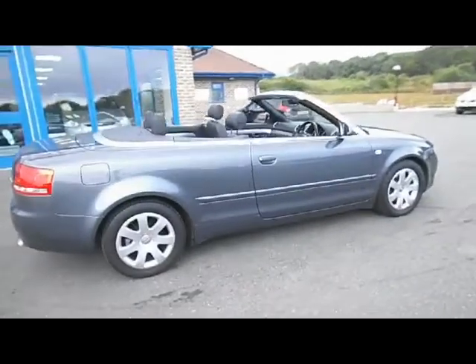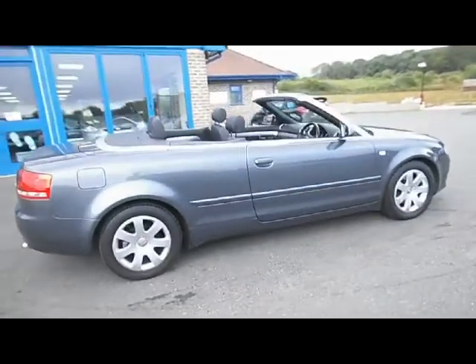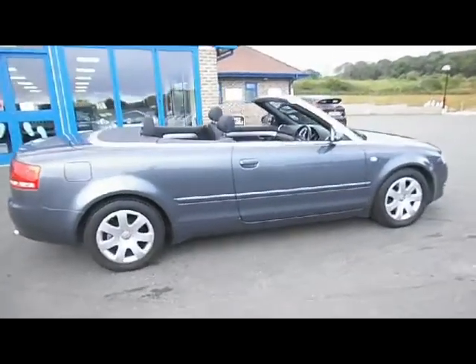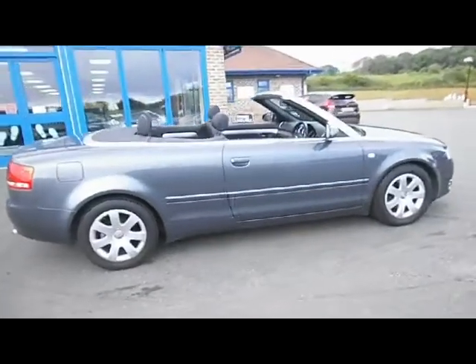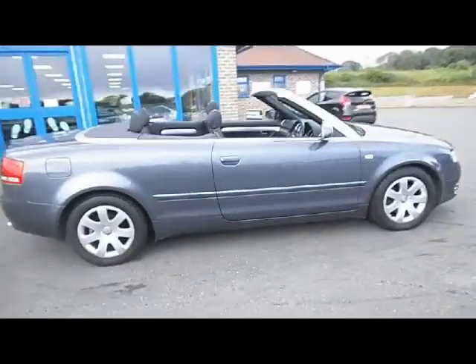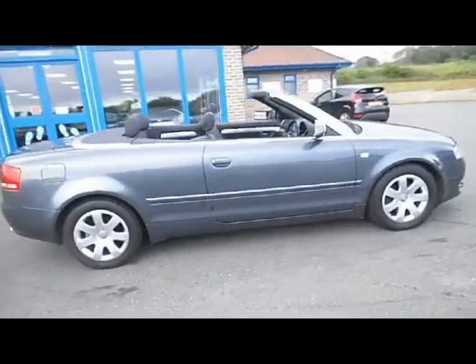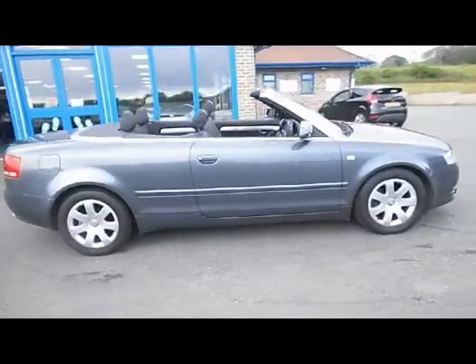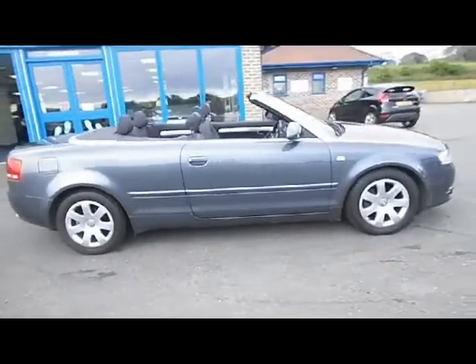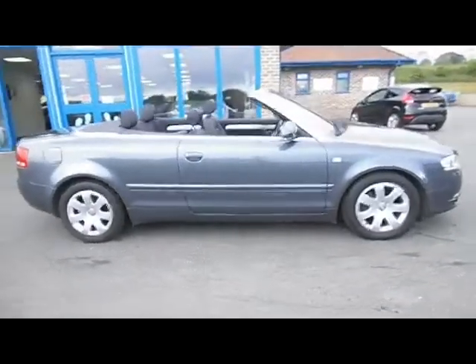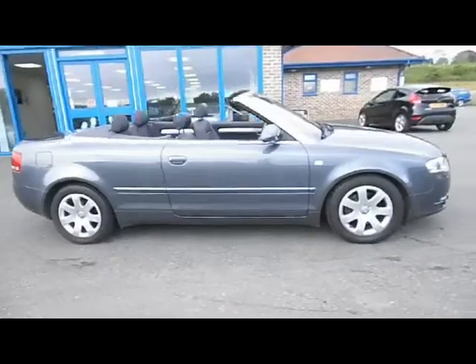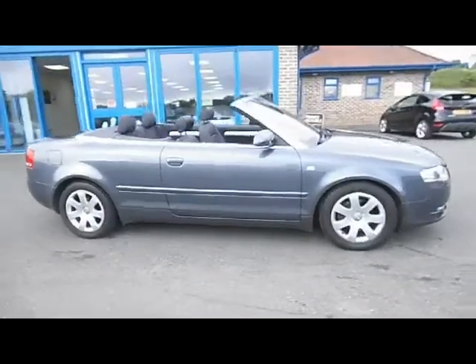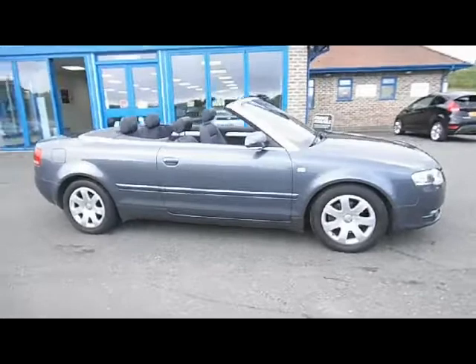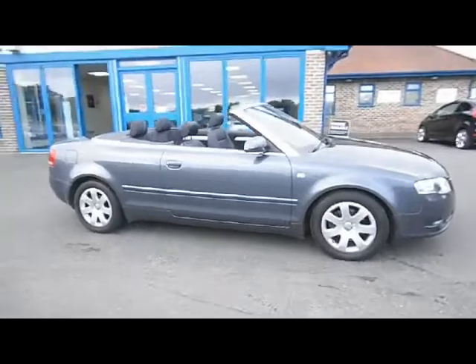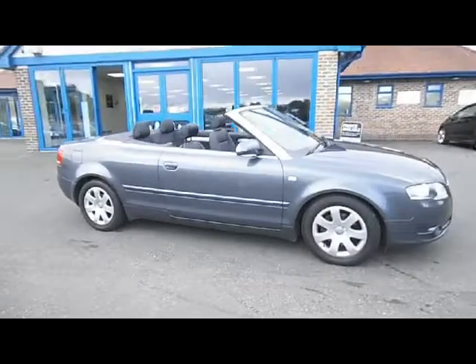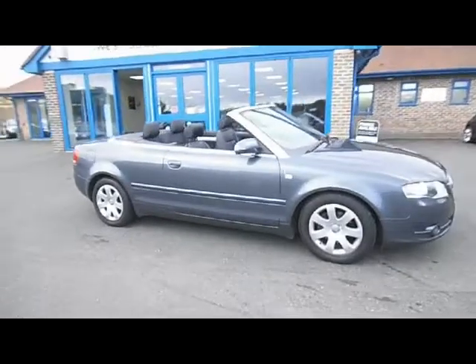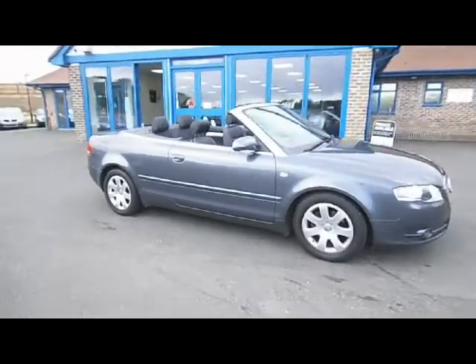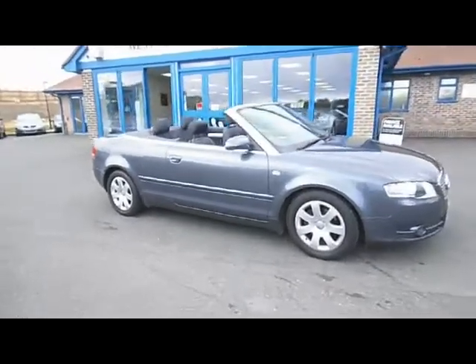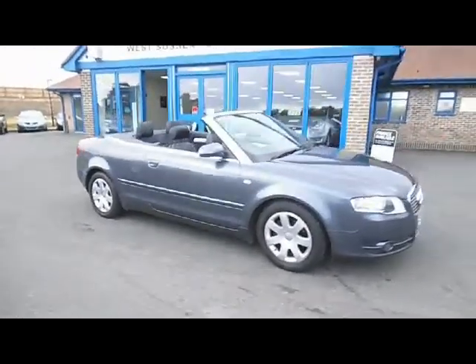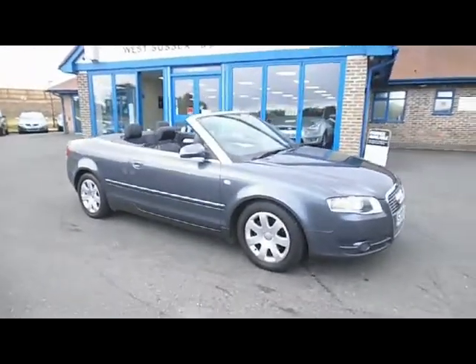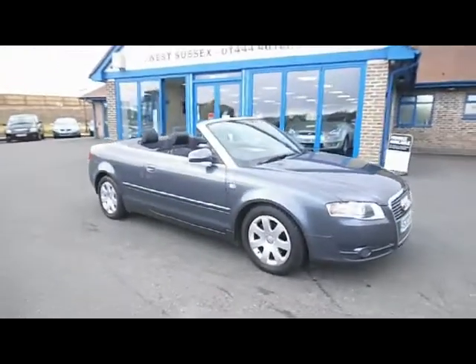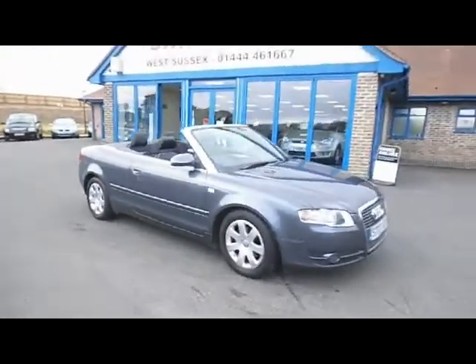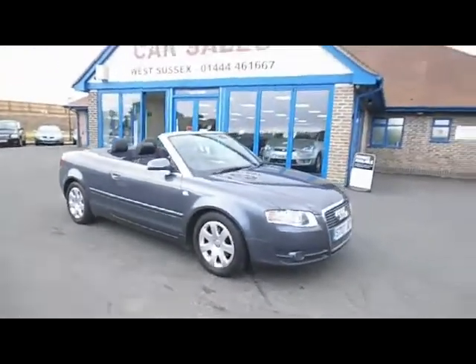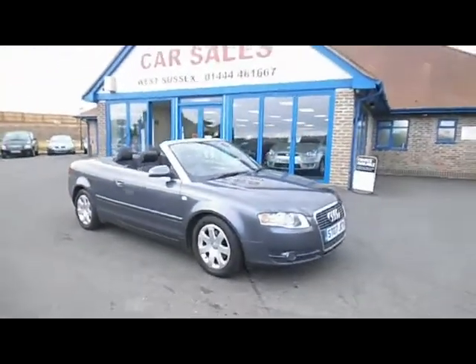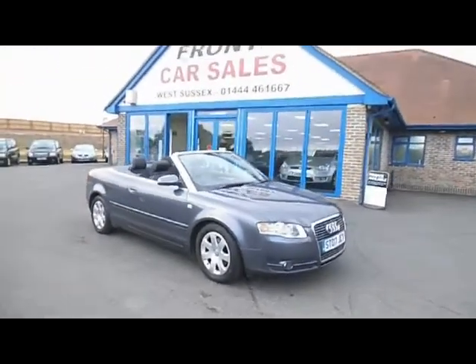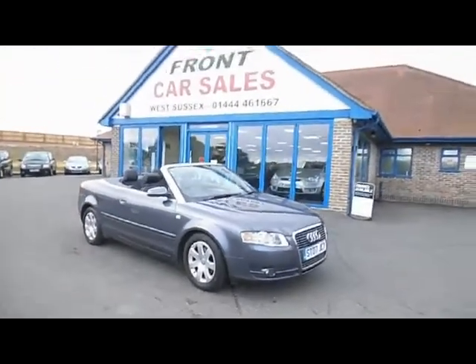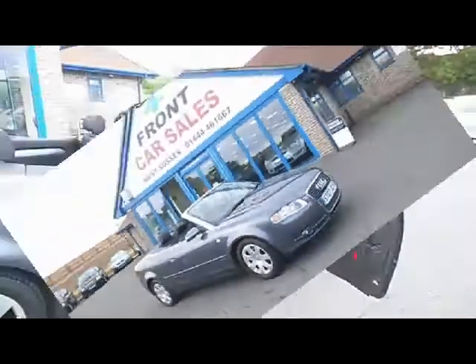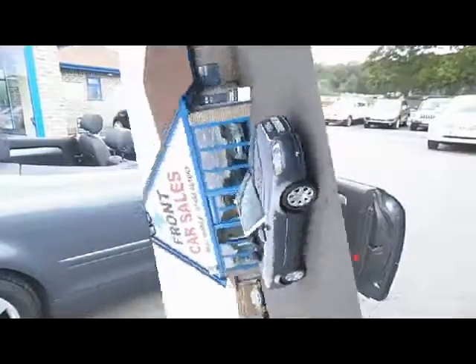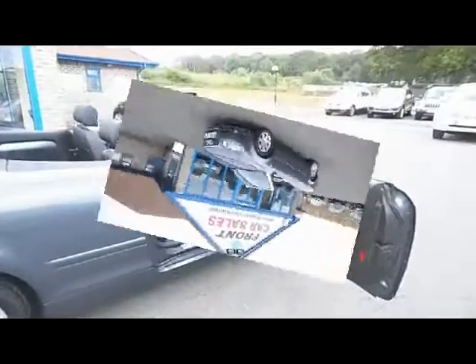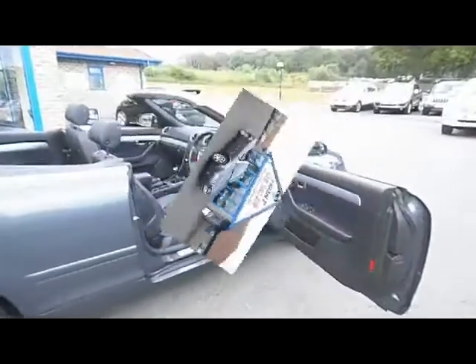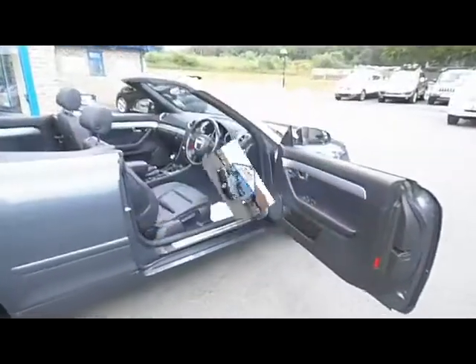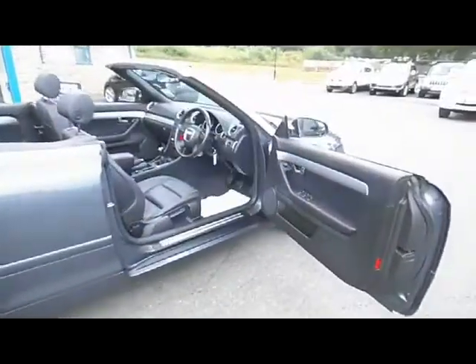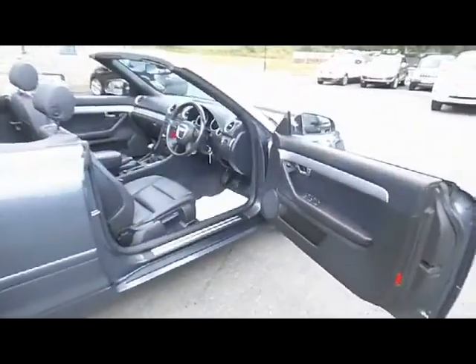As you can see from the film, the car is in fantastic condition for its age and mileage and is a very well-priced Audi convertible. Let's have a look inside the car and check out the specification.